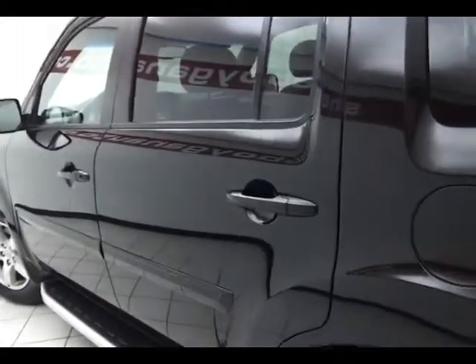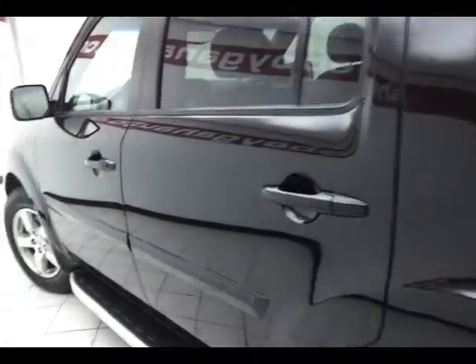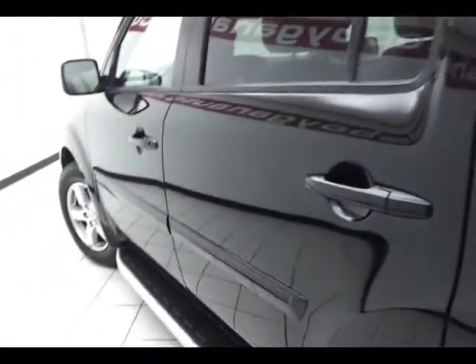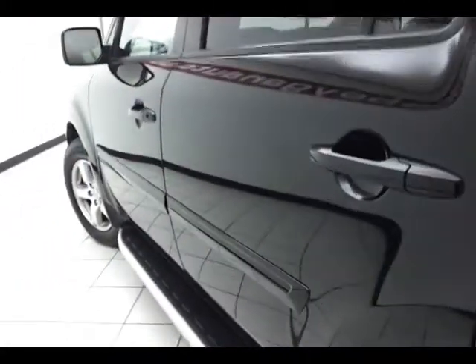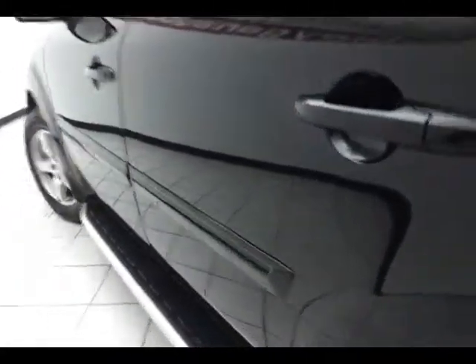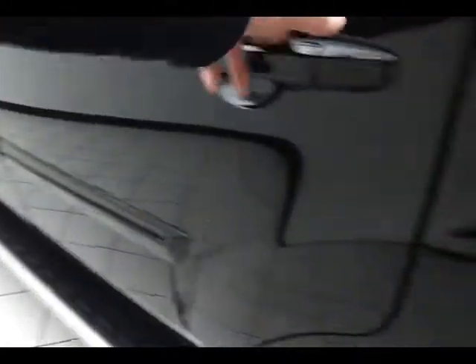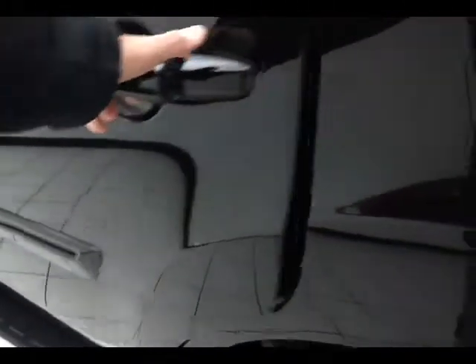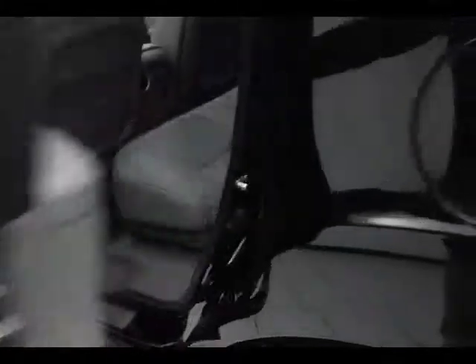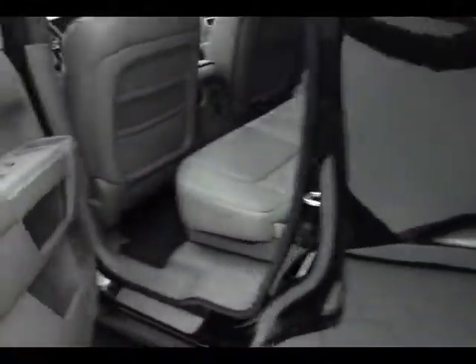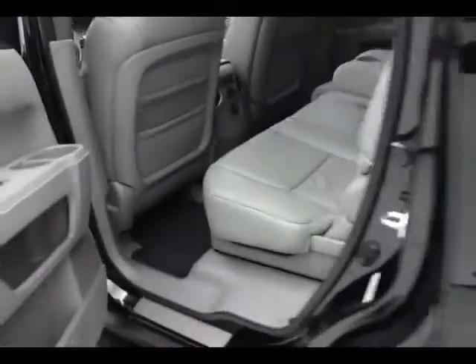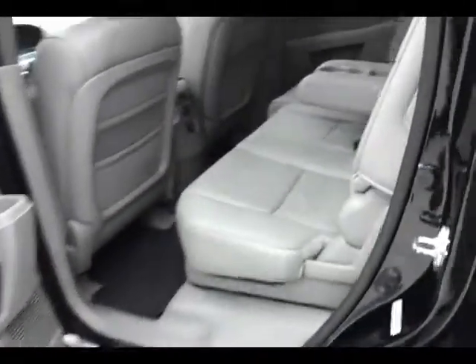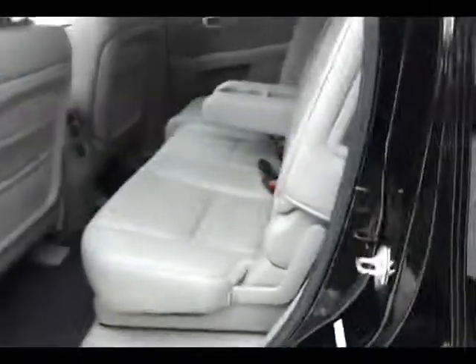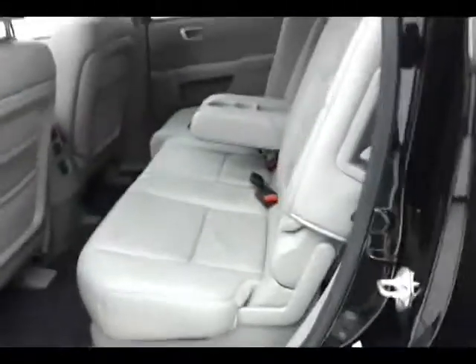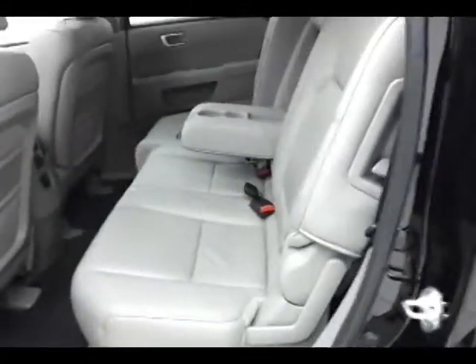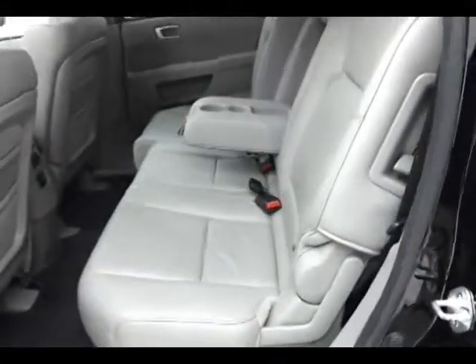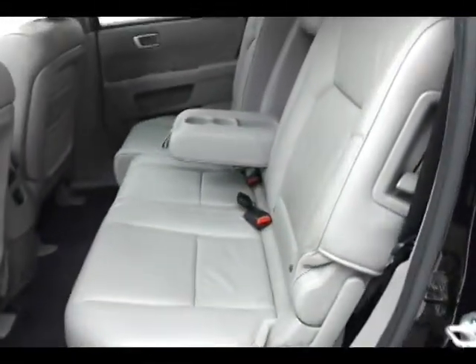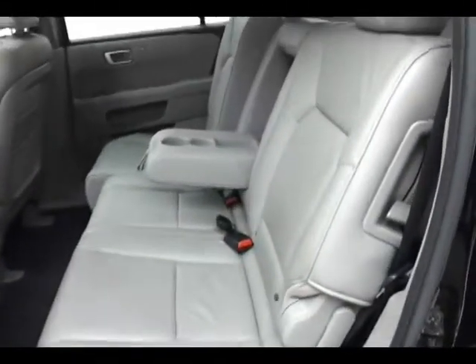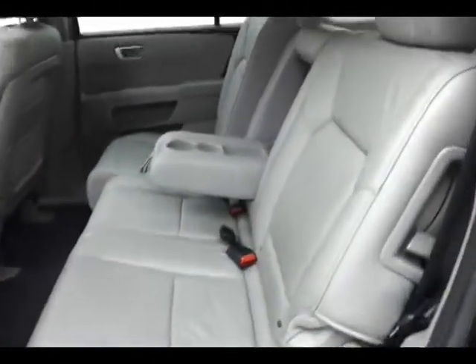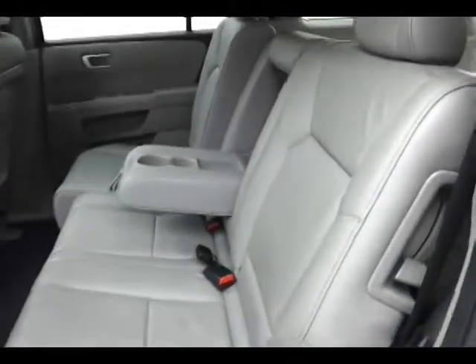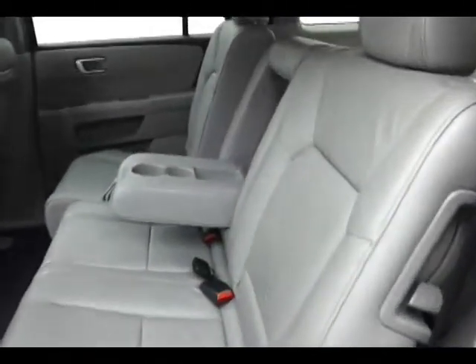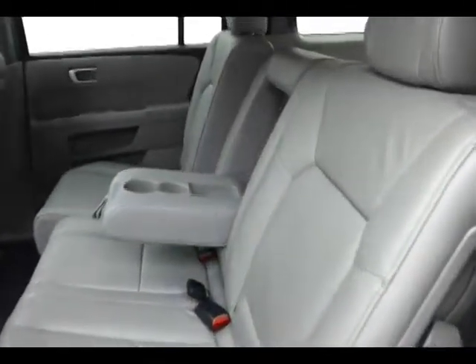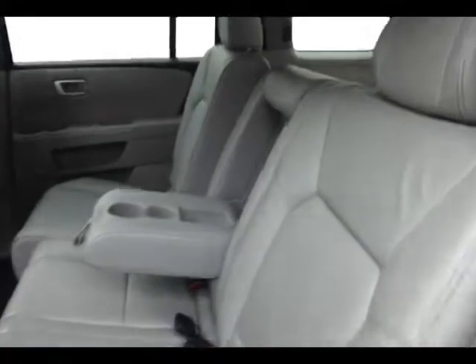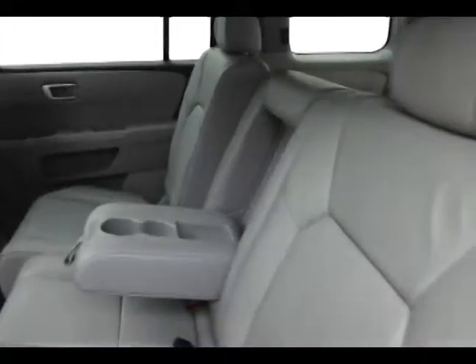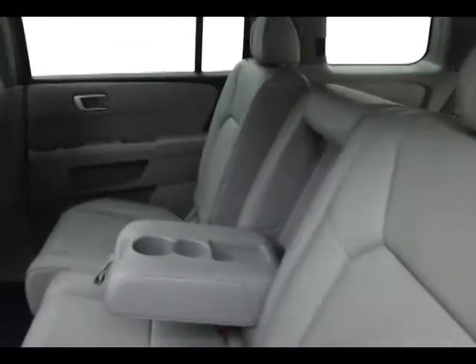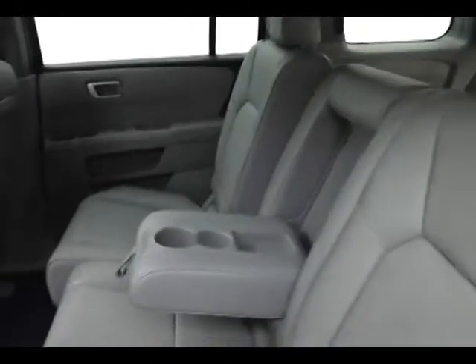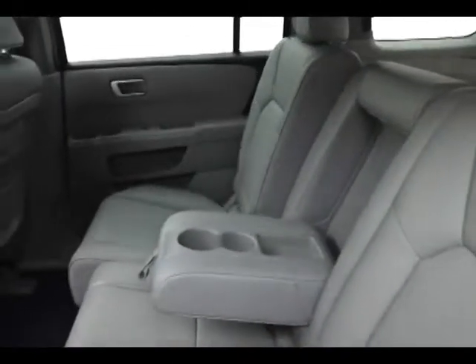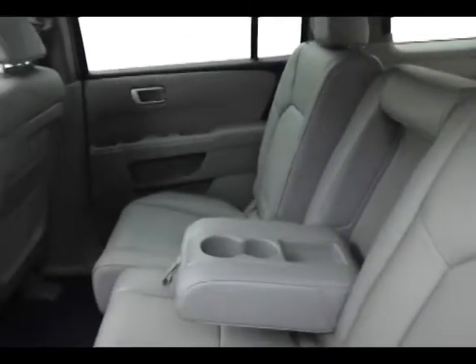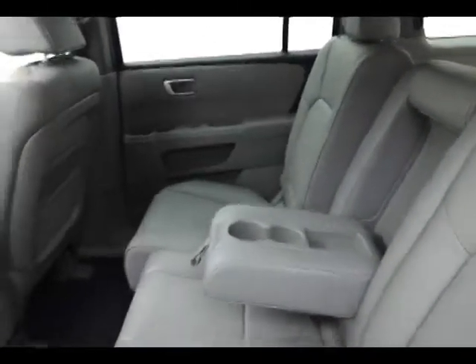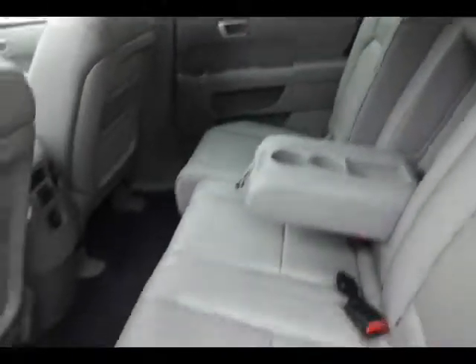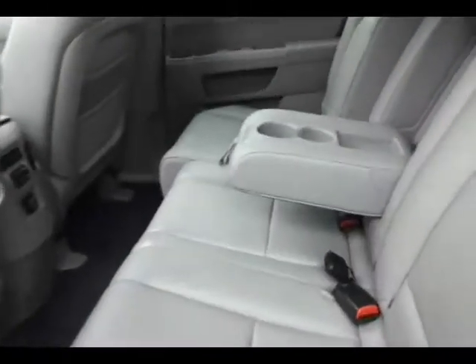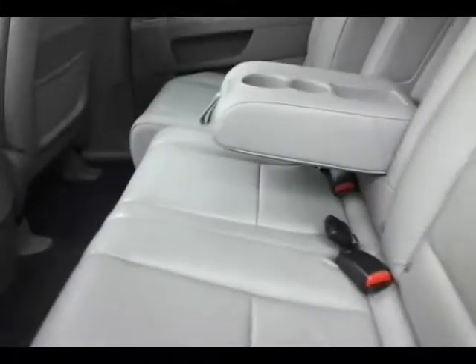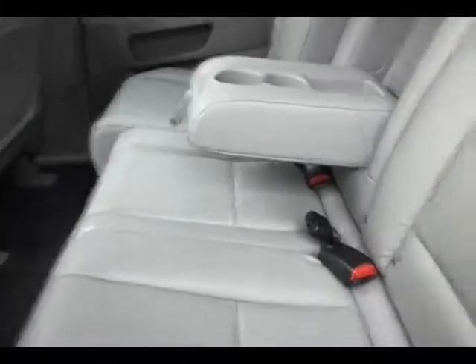The middle row seats will also slide forward, giving third row passengers more leg room. It's also a great way to get child seats closer to mom and dad up front.